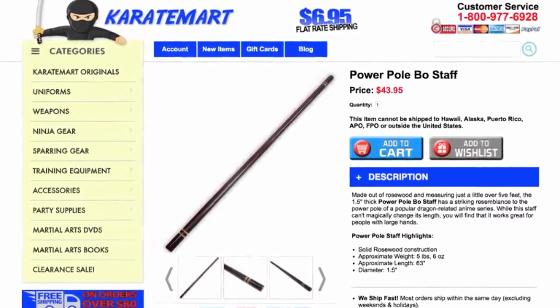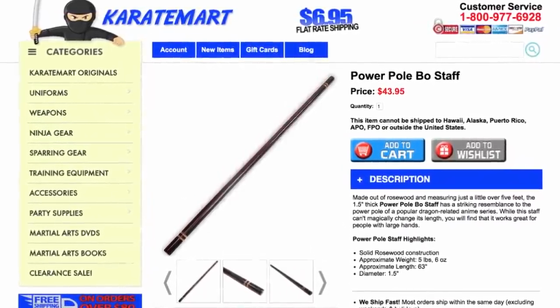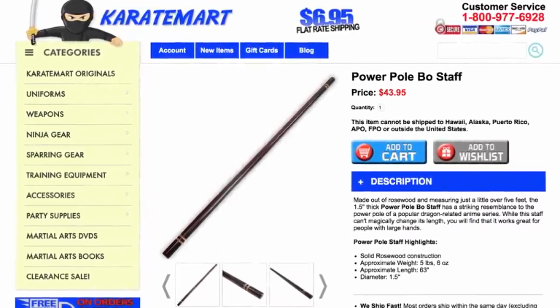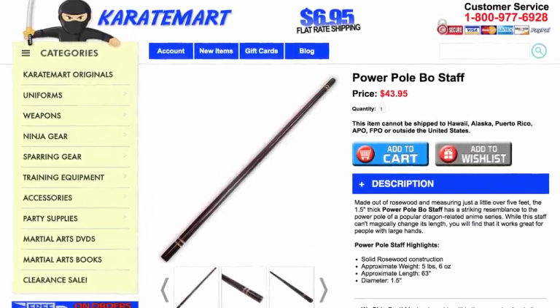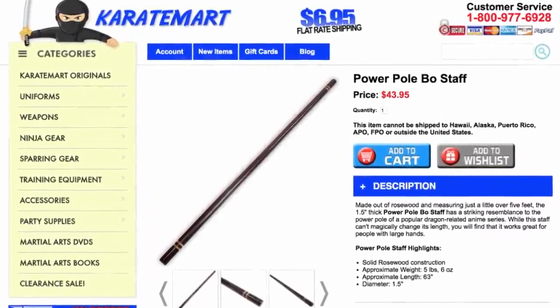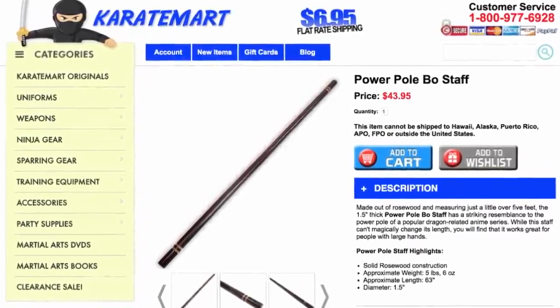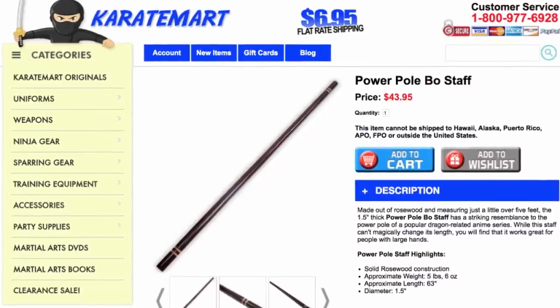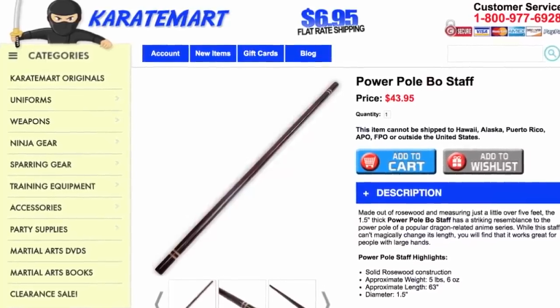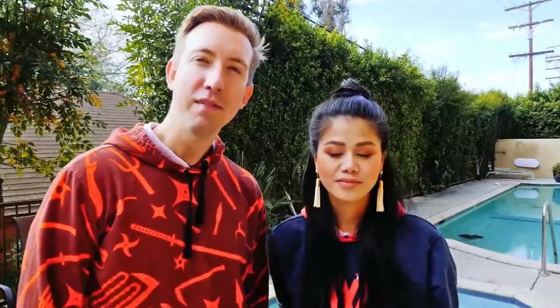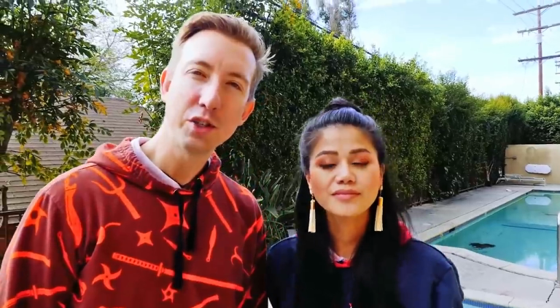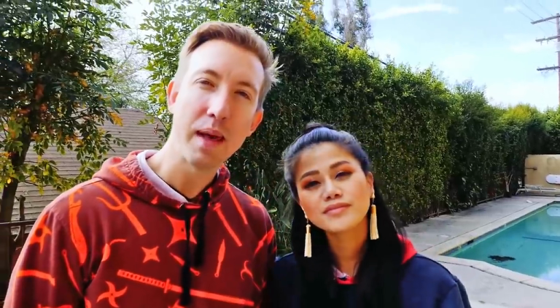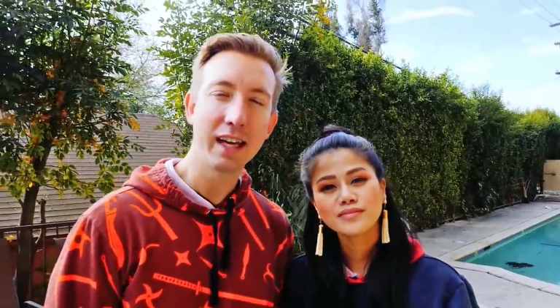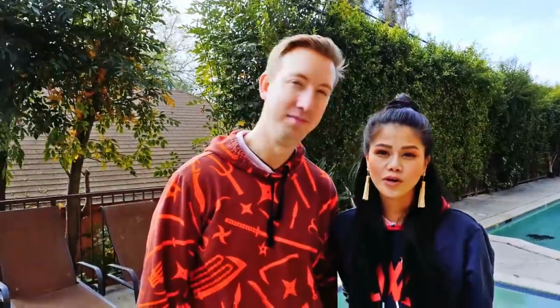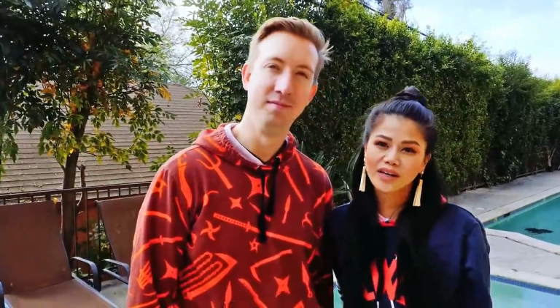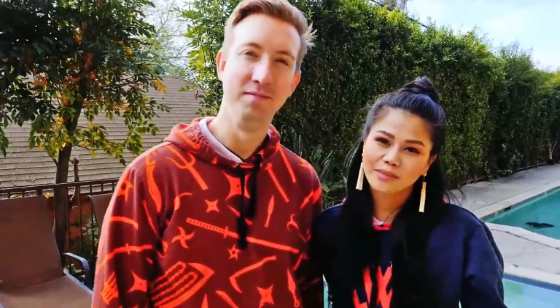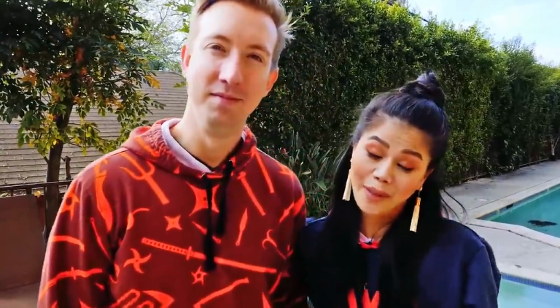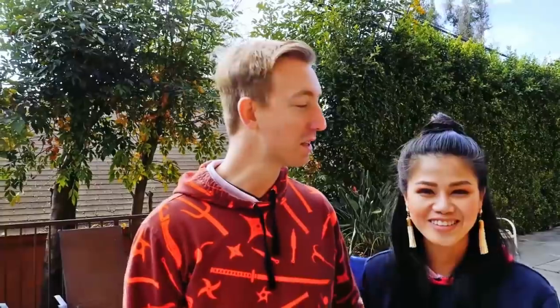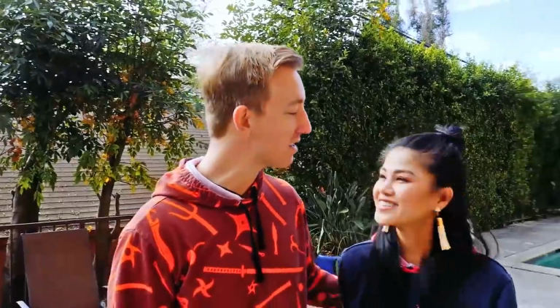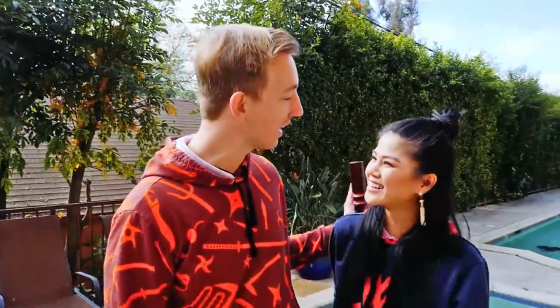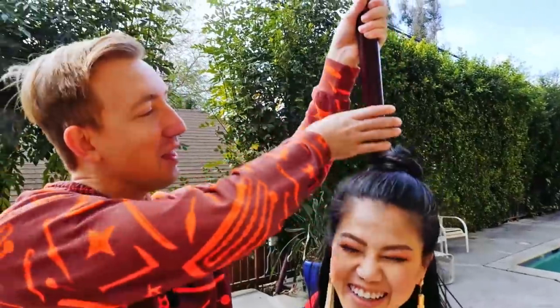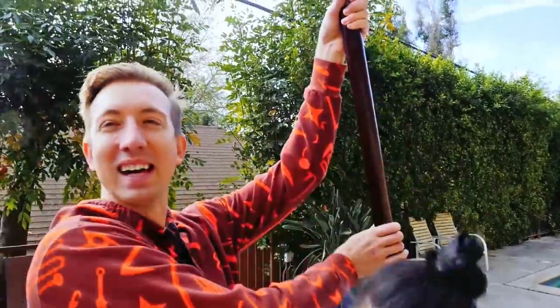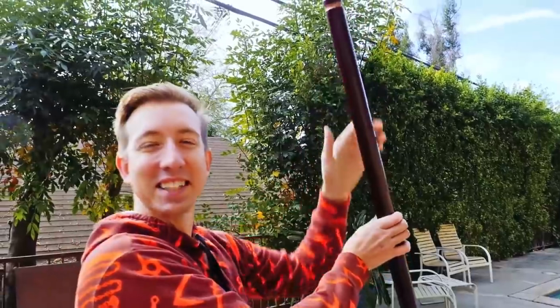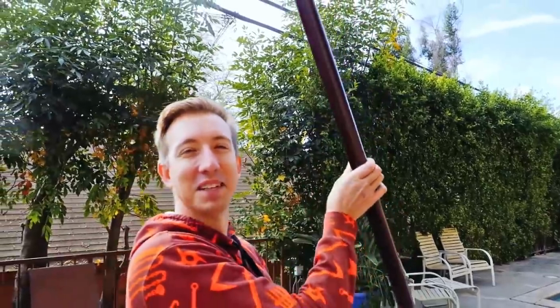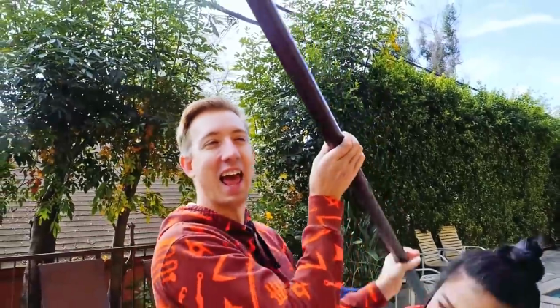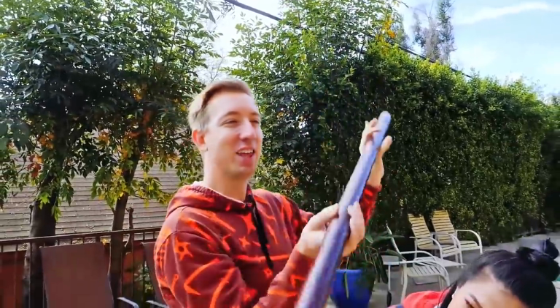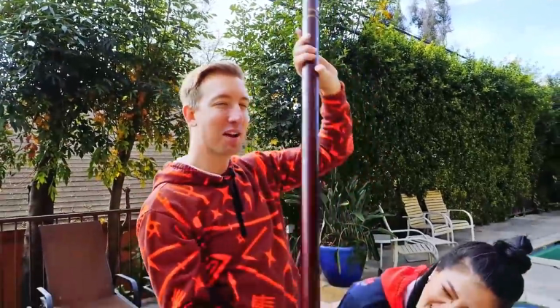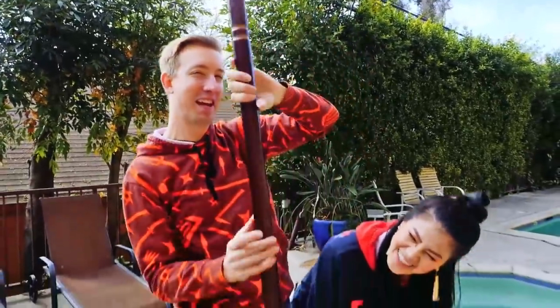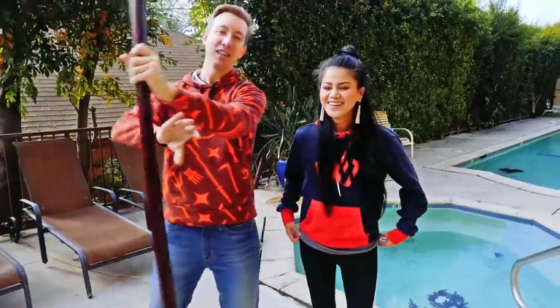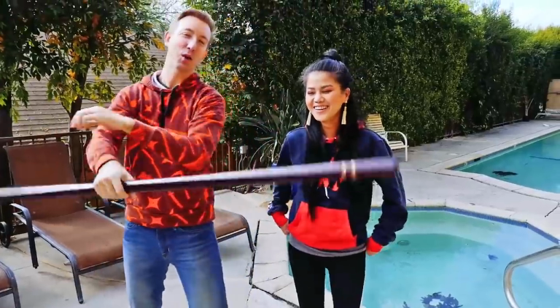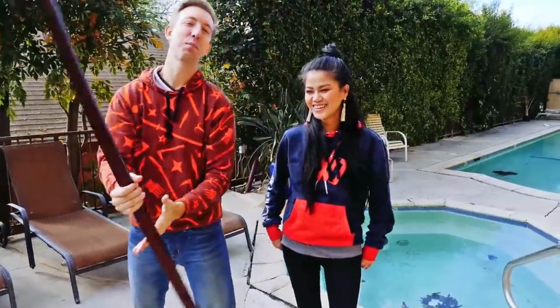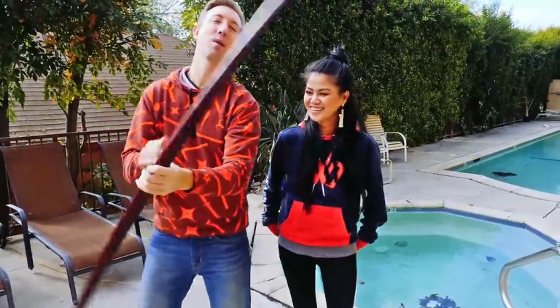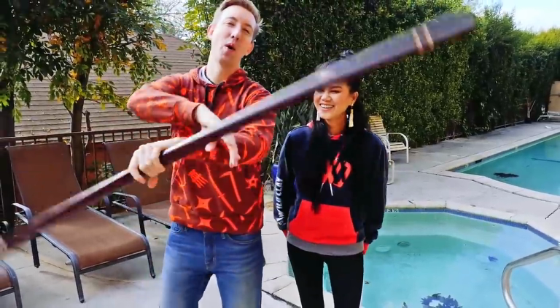It's almost as if they knew we were gonna be making this video. Hey V, did you check the mail yet? I got something on my back. The mail did come today — you tricked me. It's Goku's power pole!